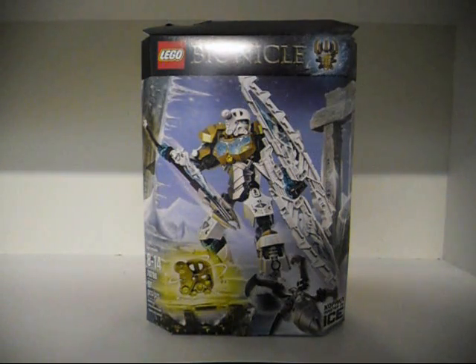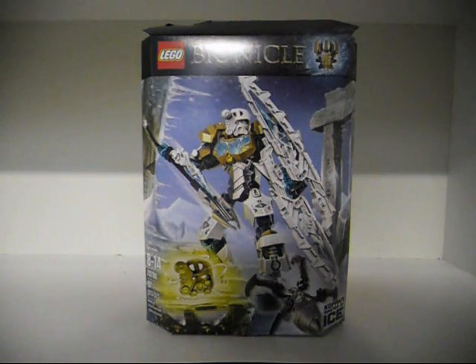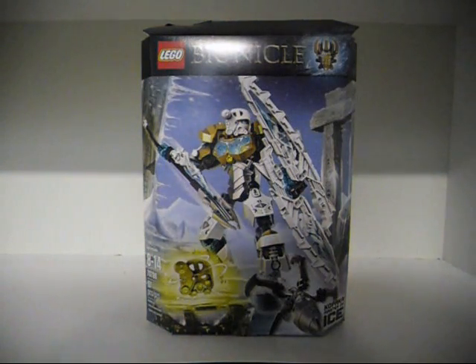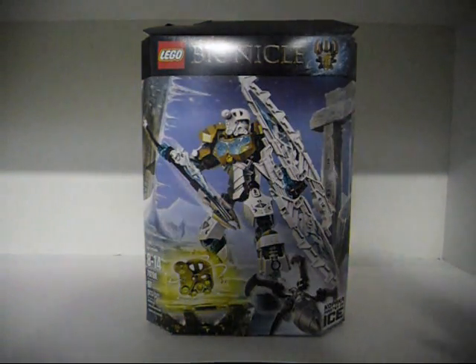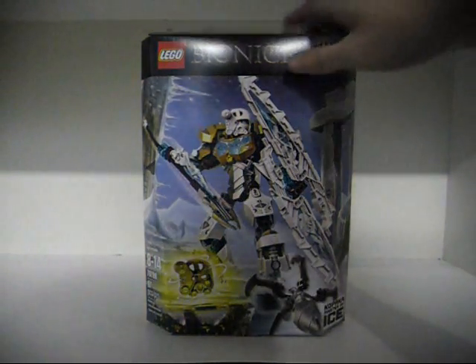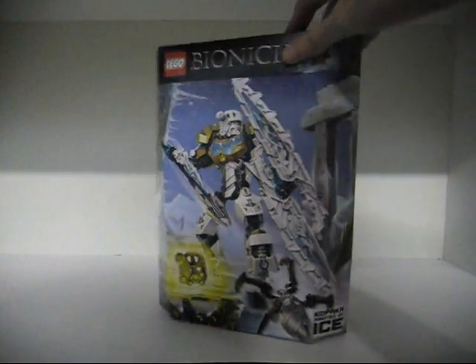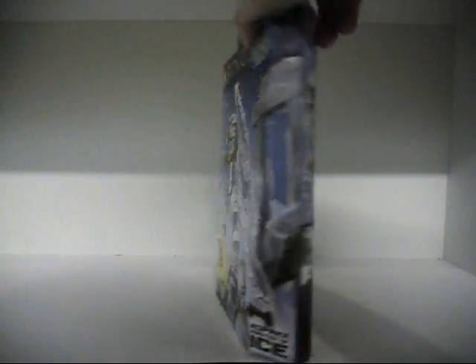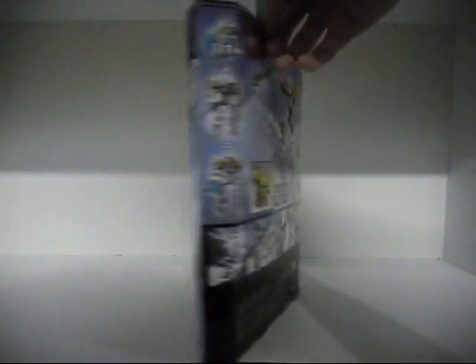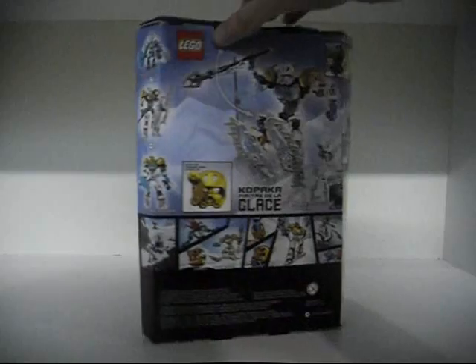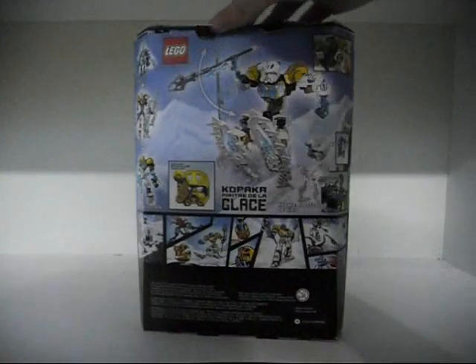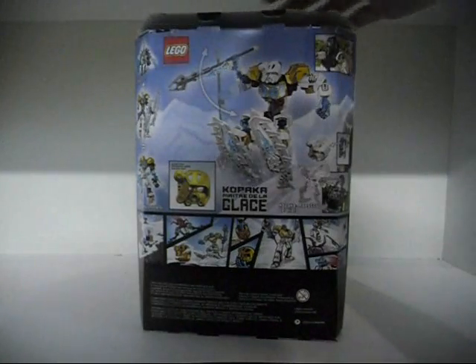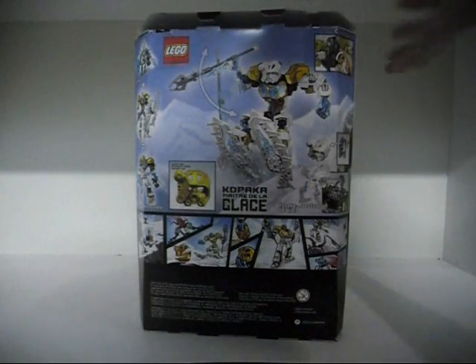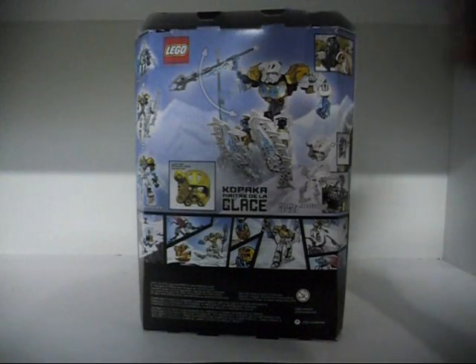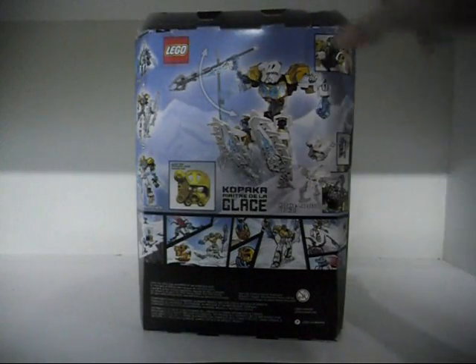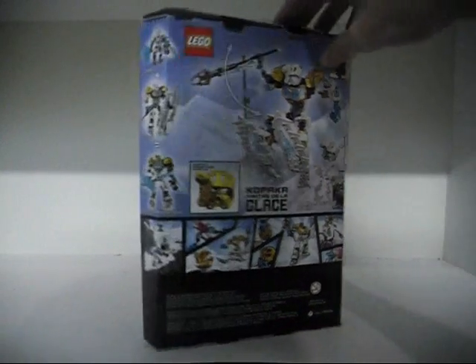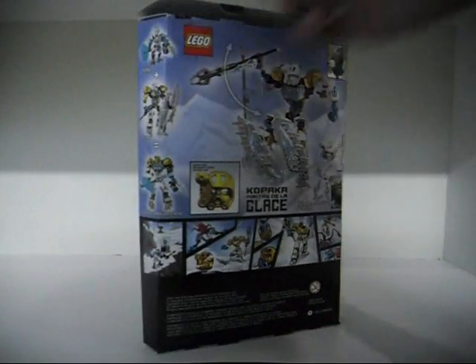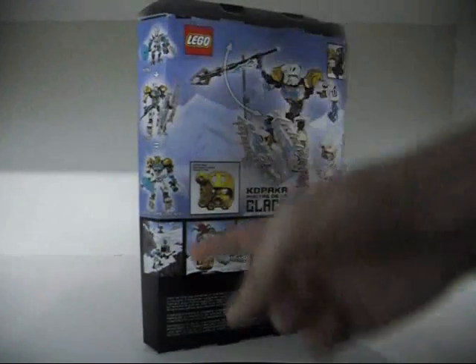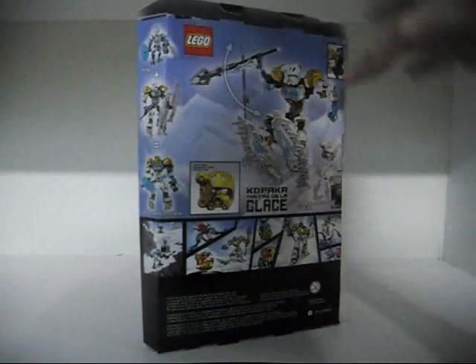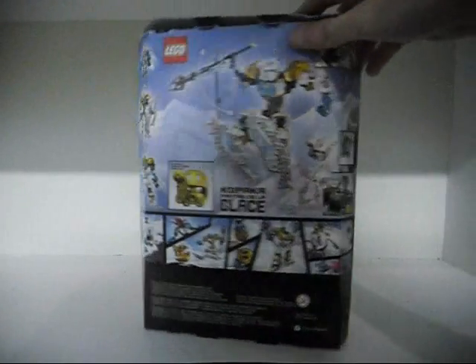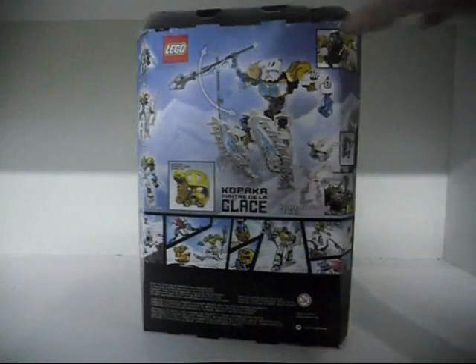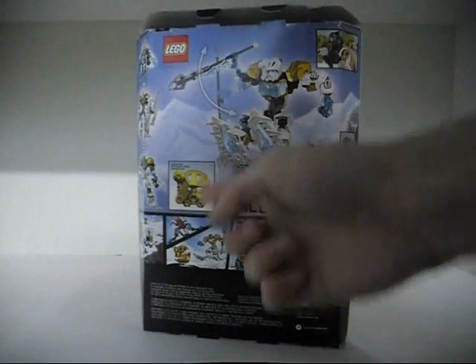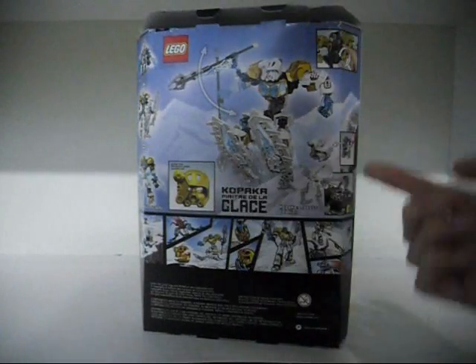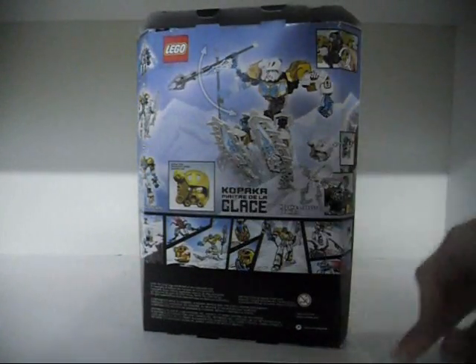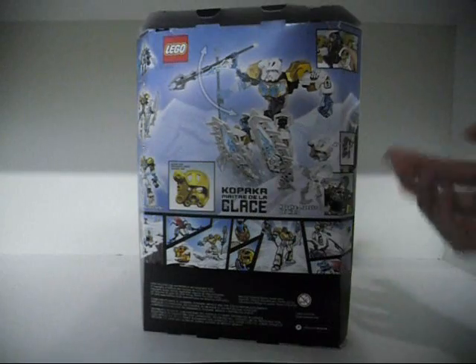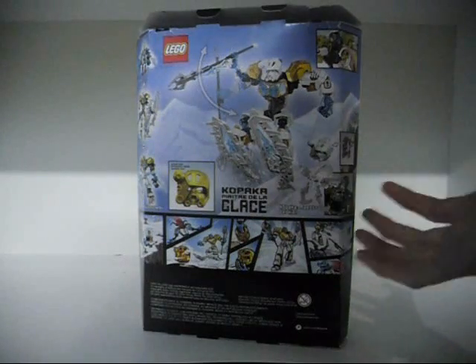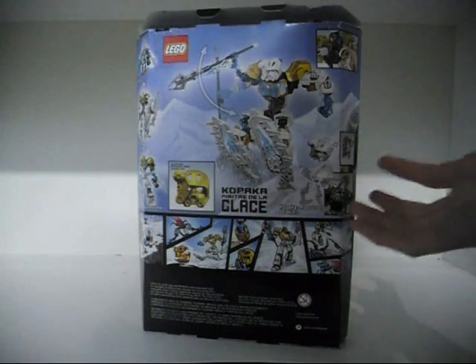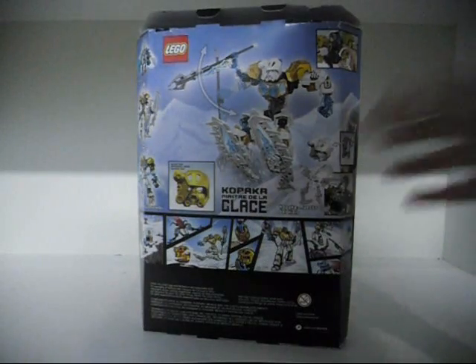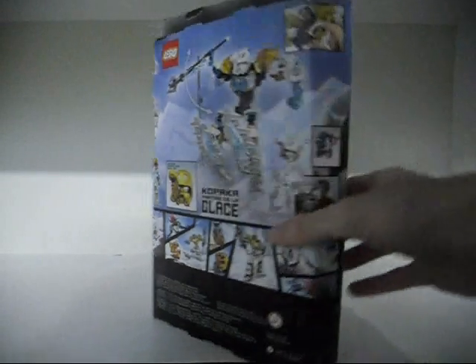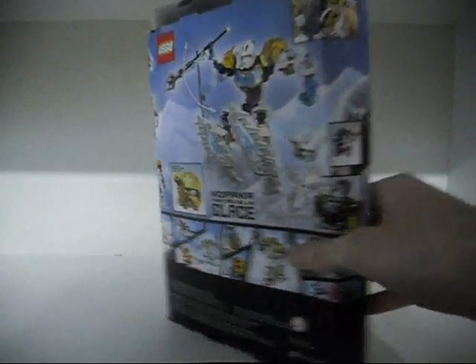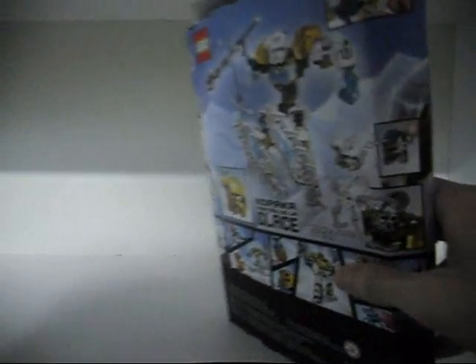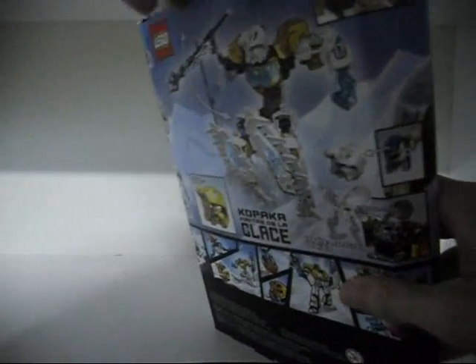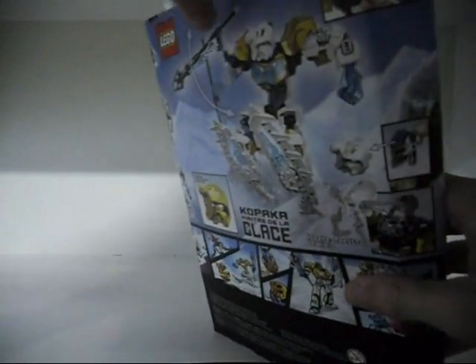This is Kopaka, the Master of Ice. On the back of the box you get the combine model, actual size, features — you get all that.